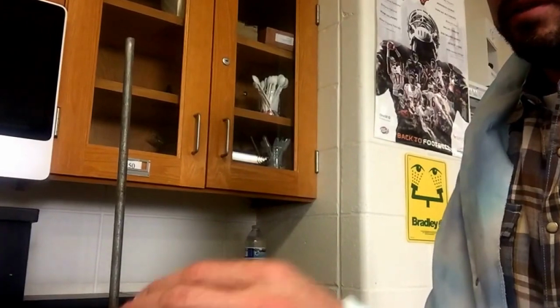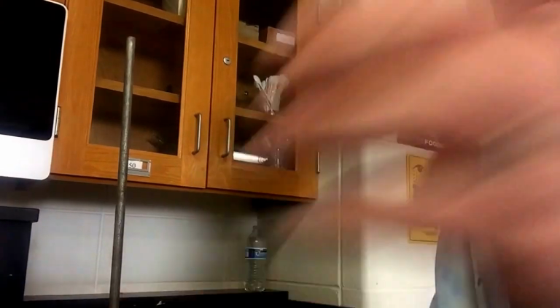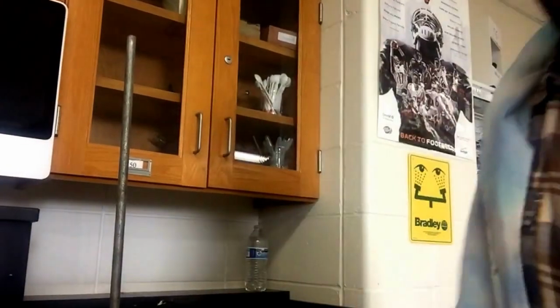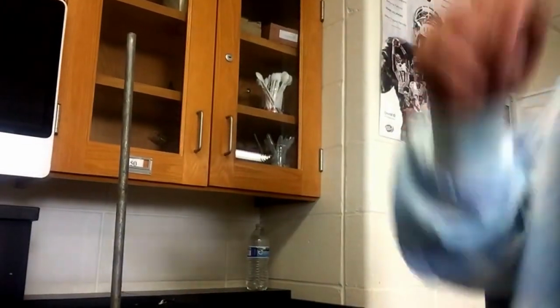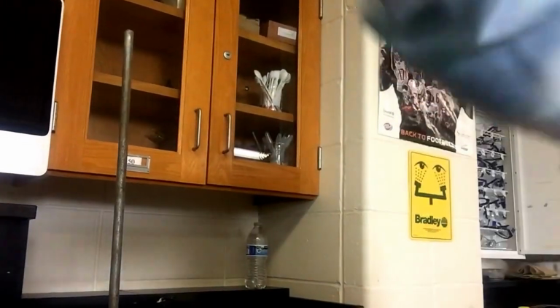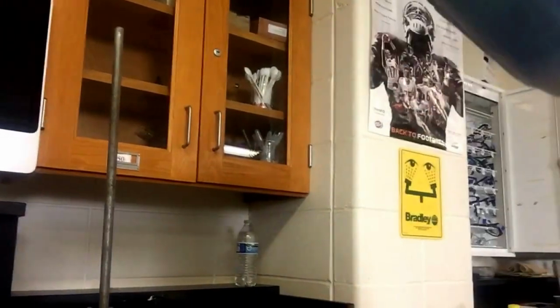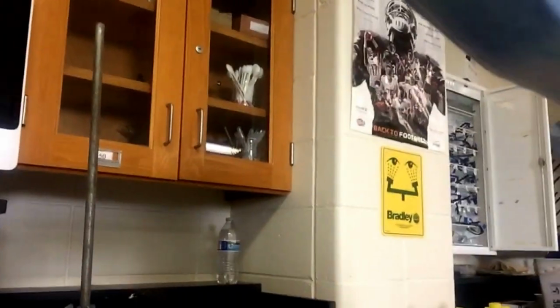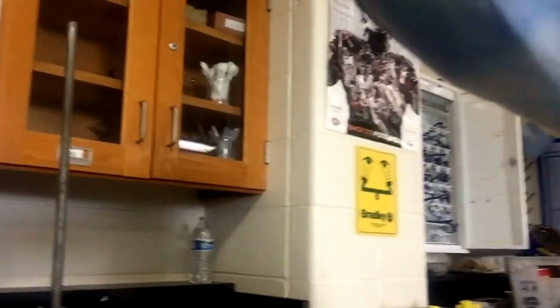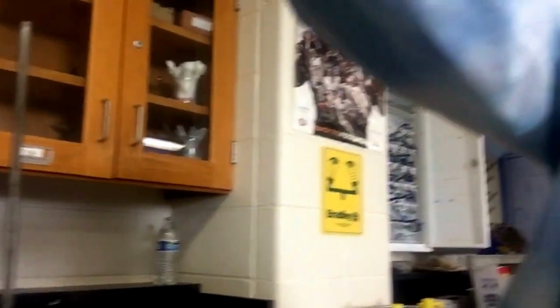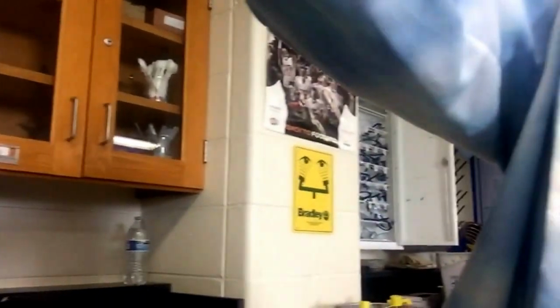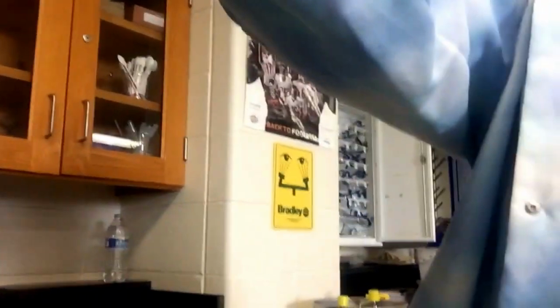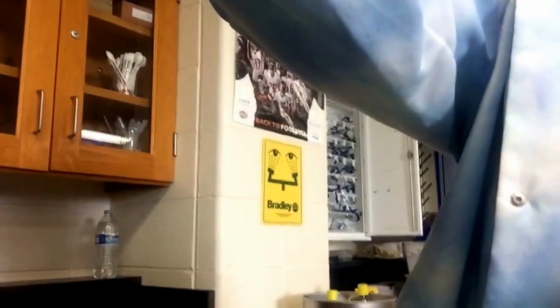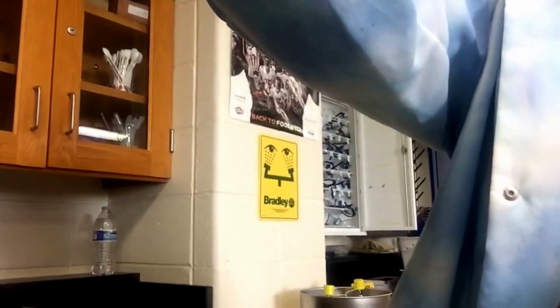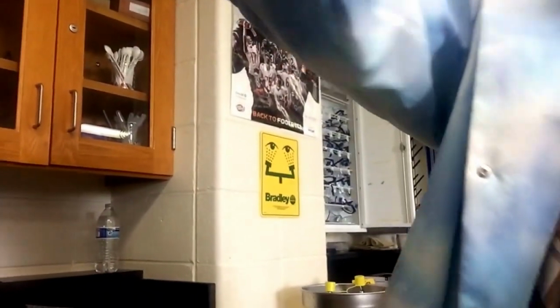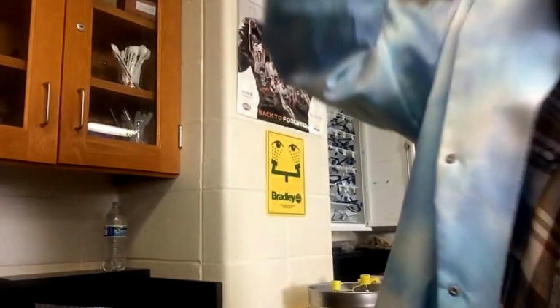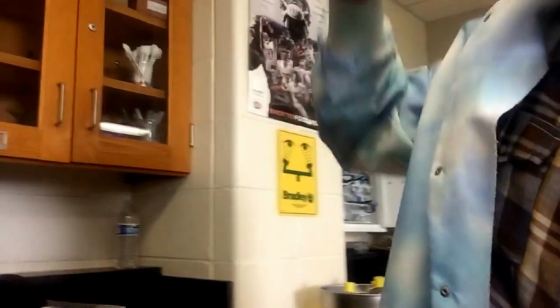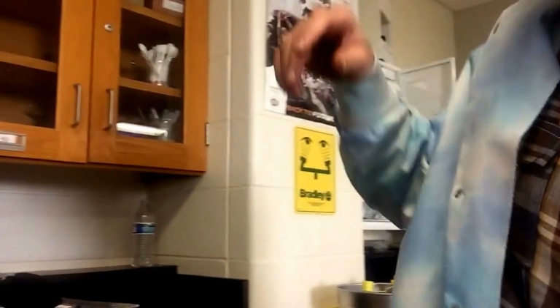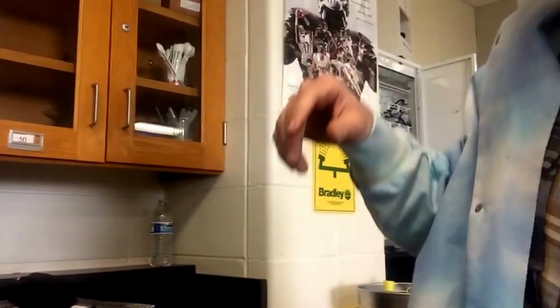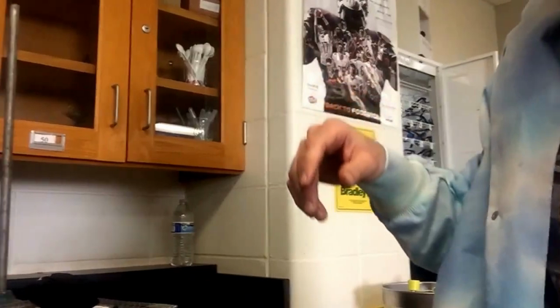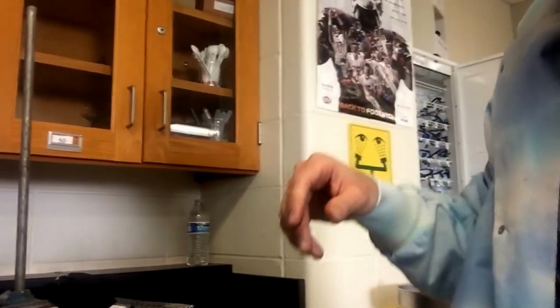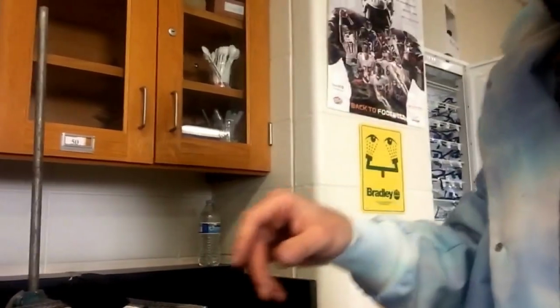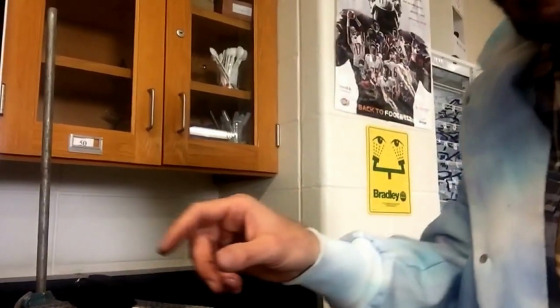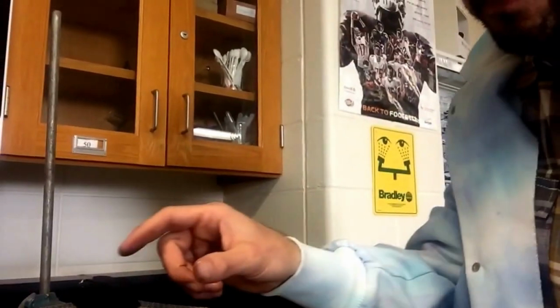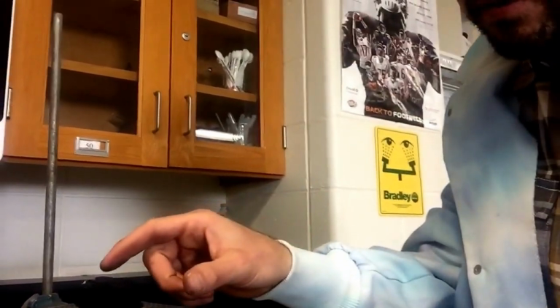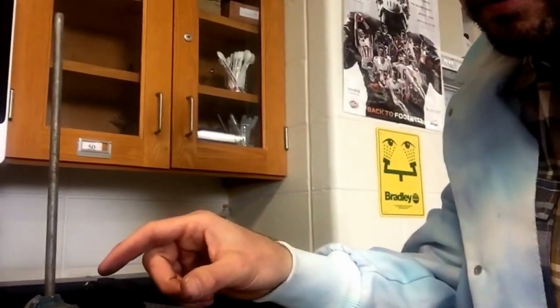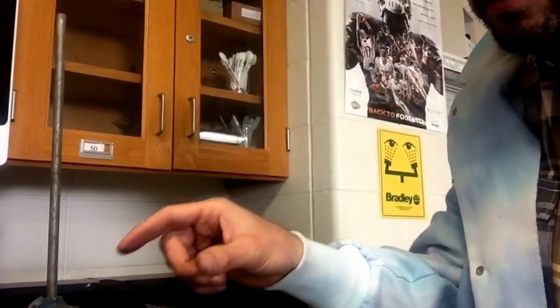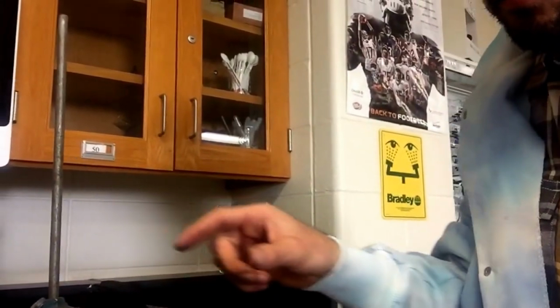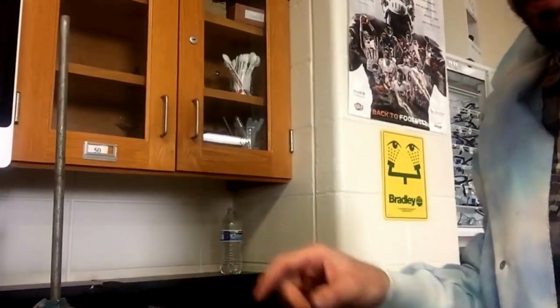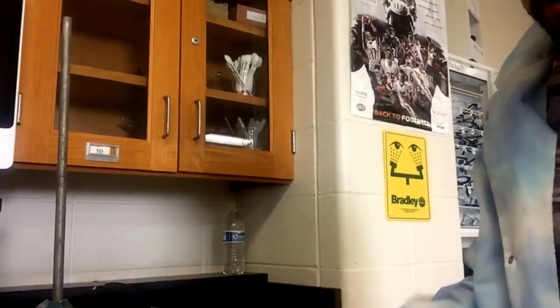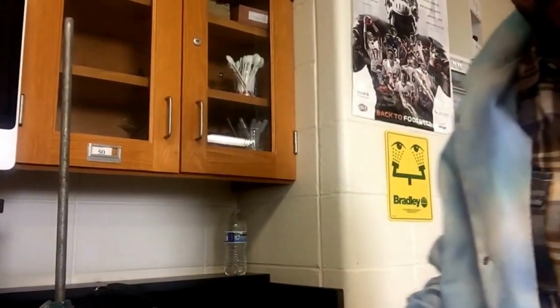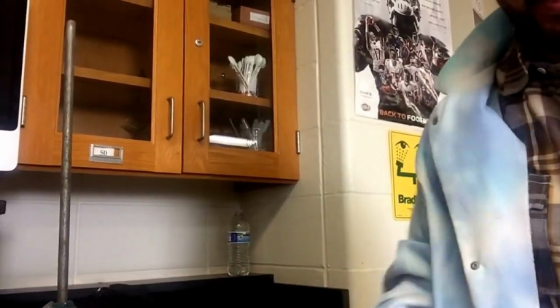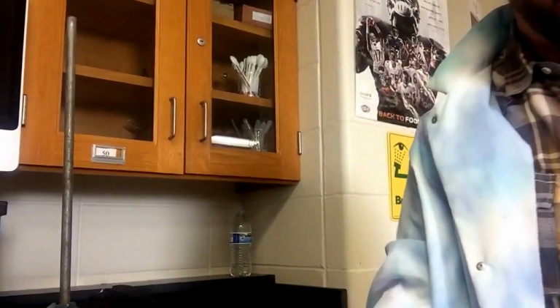I'm going to readjust the height of the ring stand so you can see what I'm talking about. All right, so here's my little piece of charcoal.